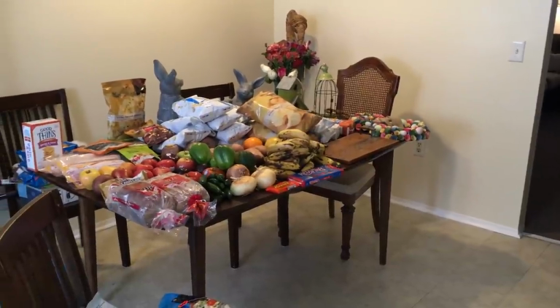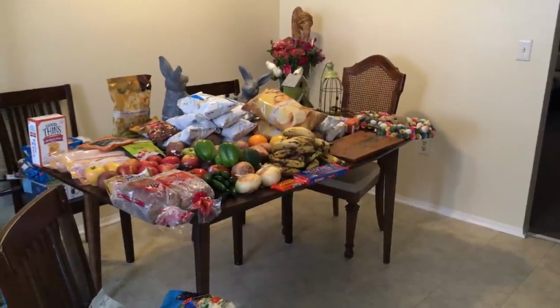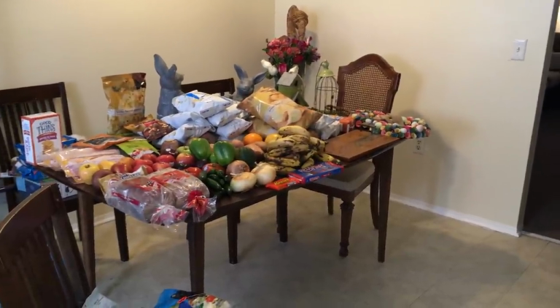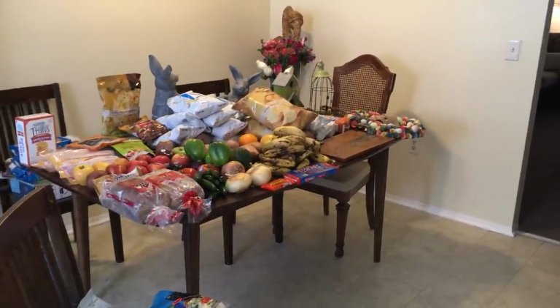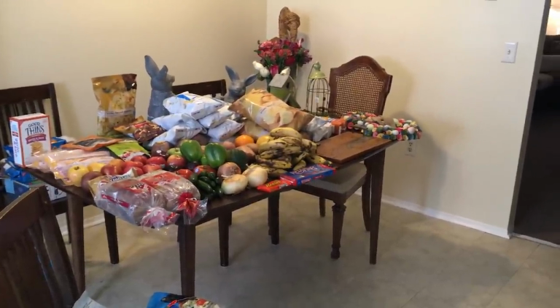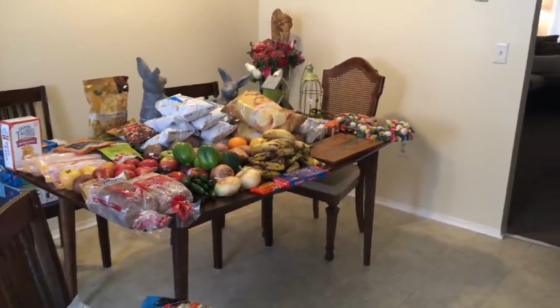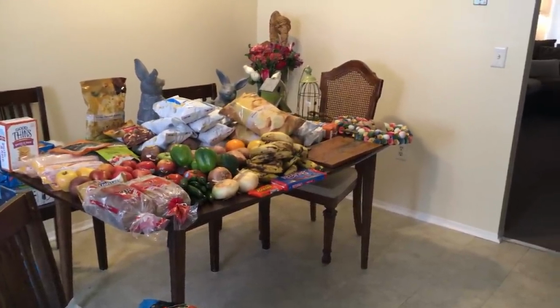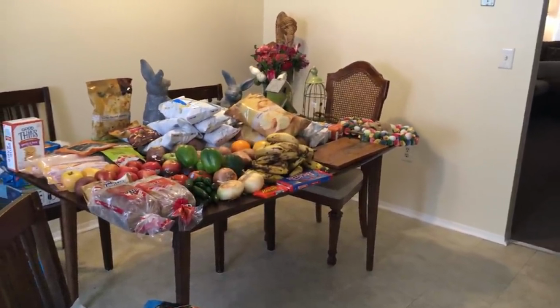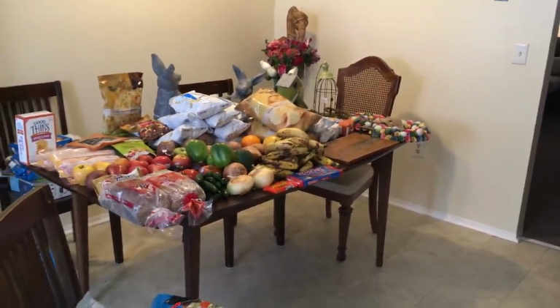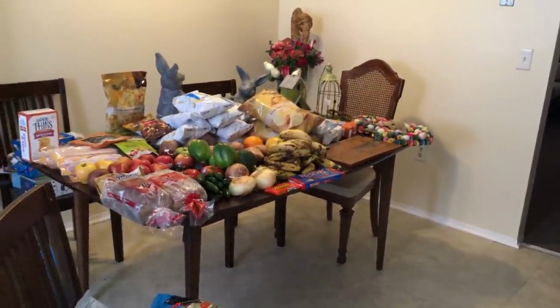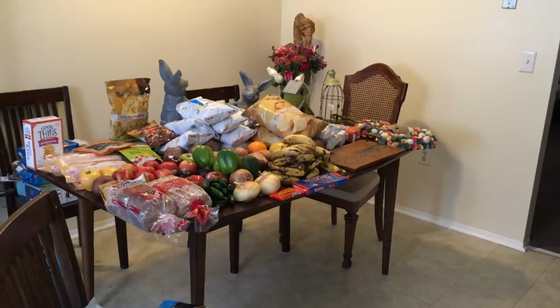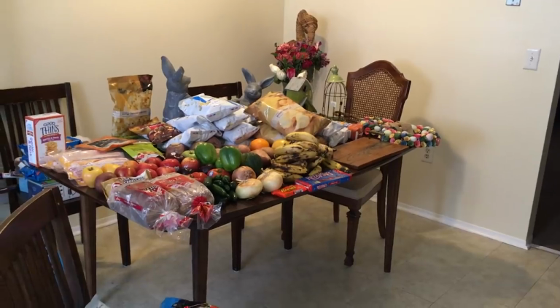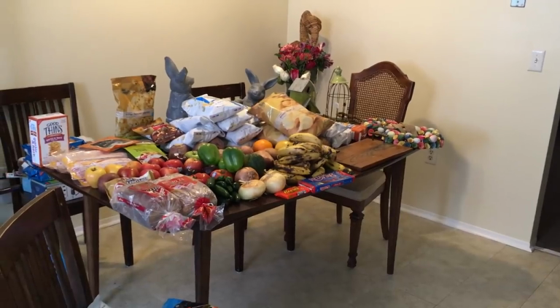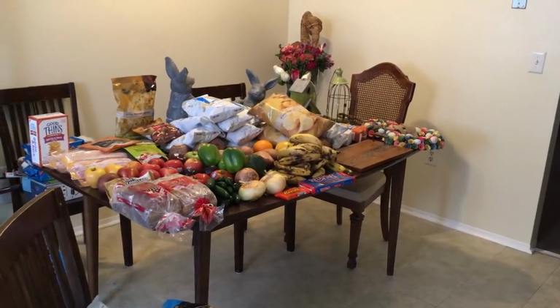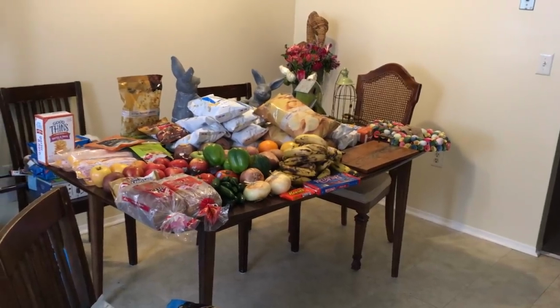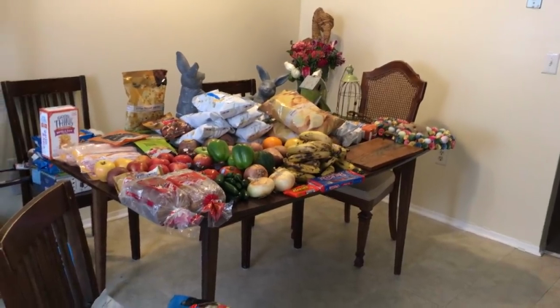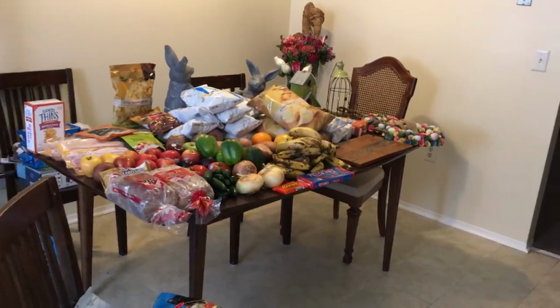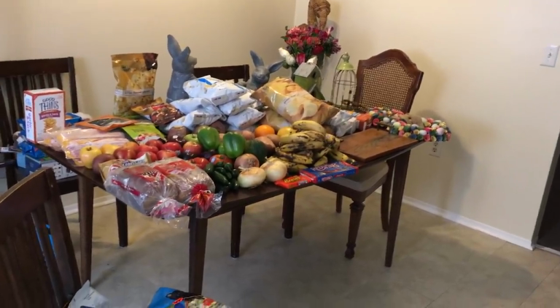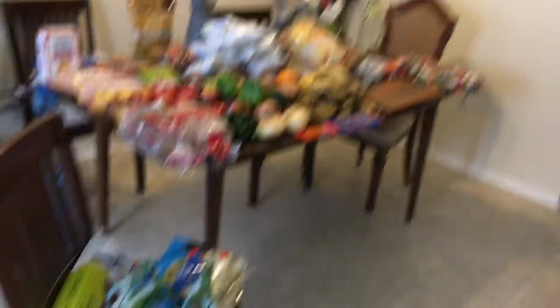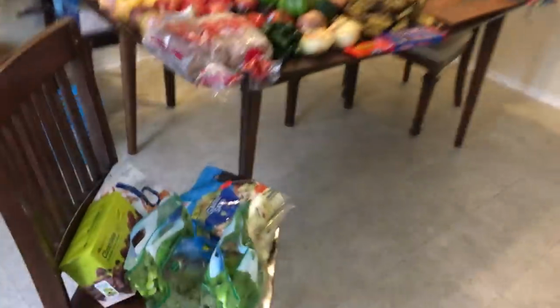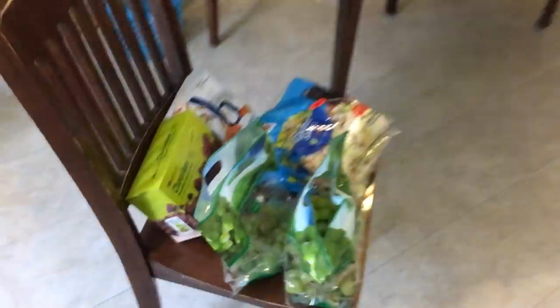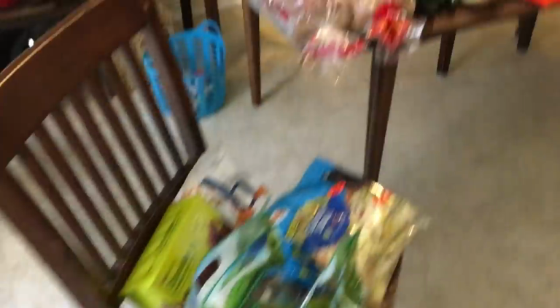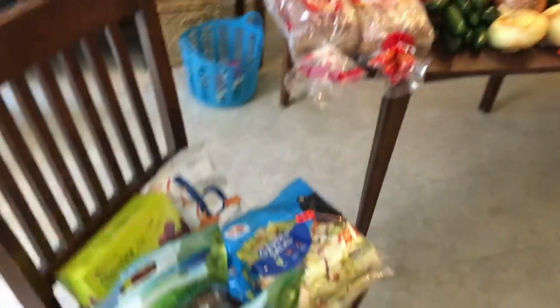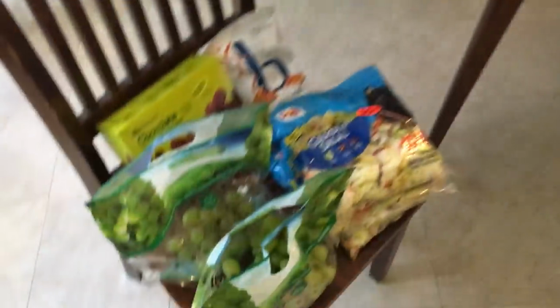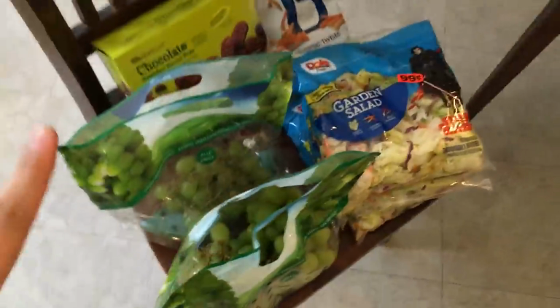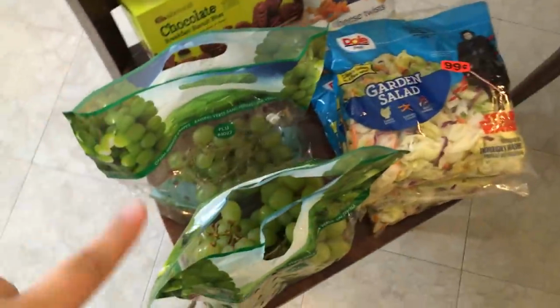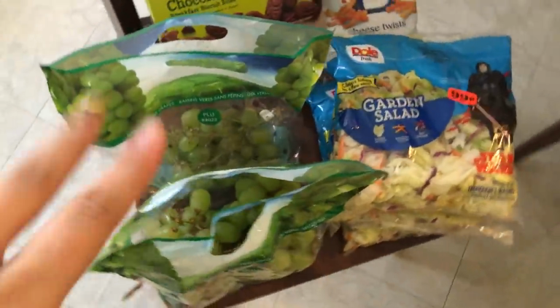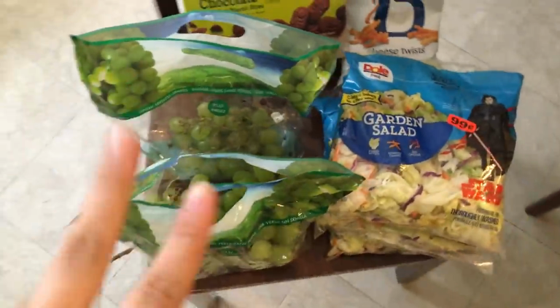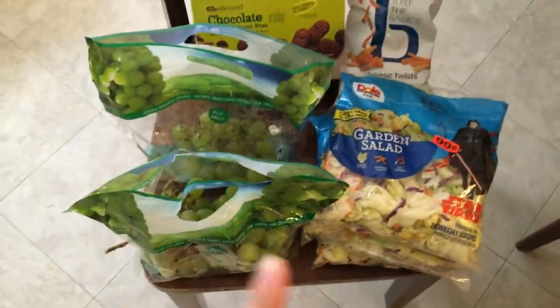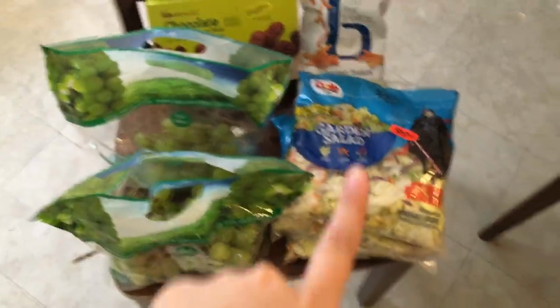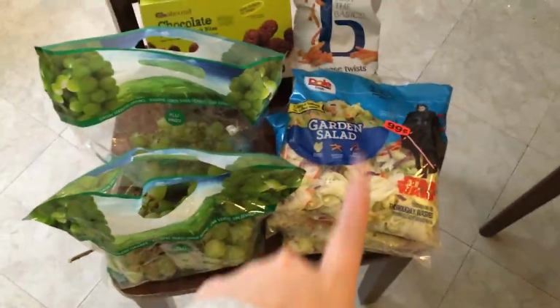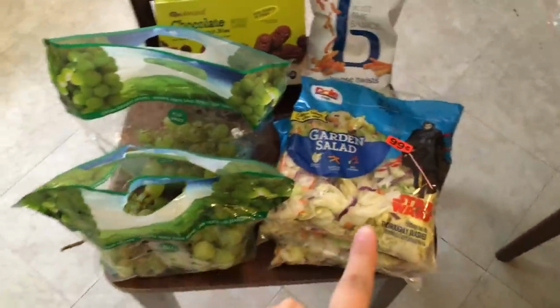Hey everyone, I am back and I have a super fun springy dumpster dive haul to share with you all. I have it set up kind of randomly just to get everything to fit. Over here I have three...